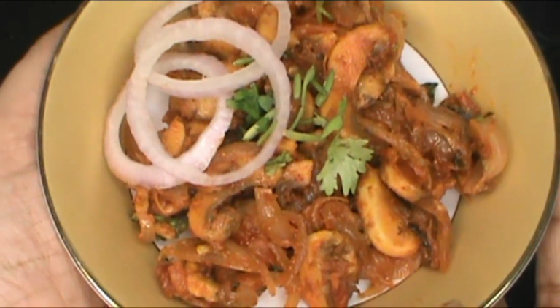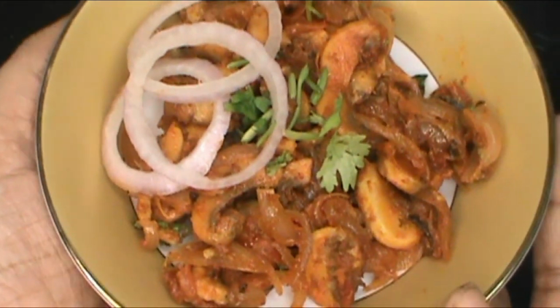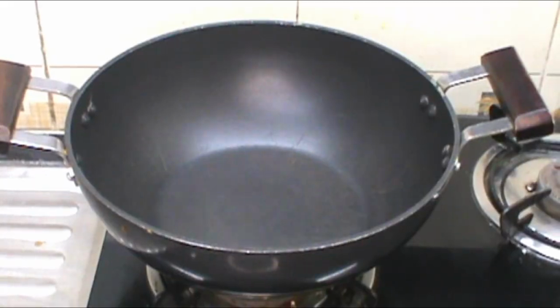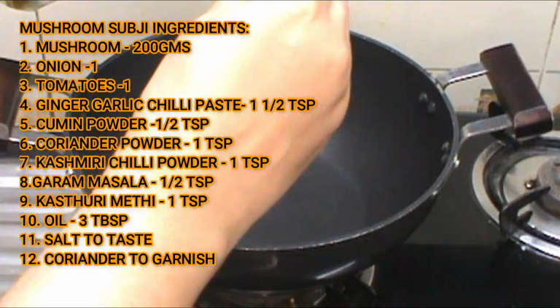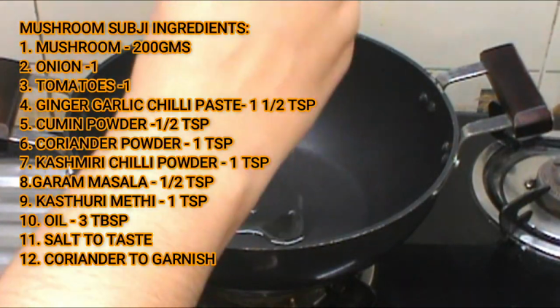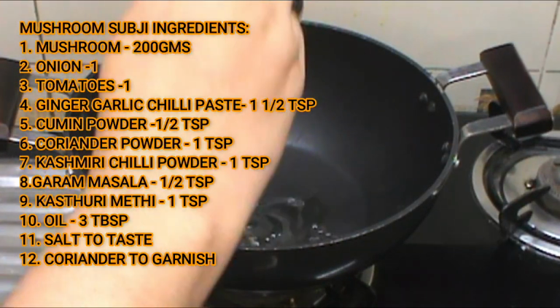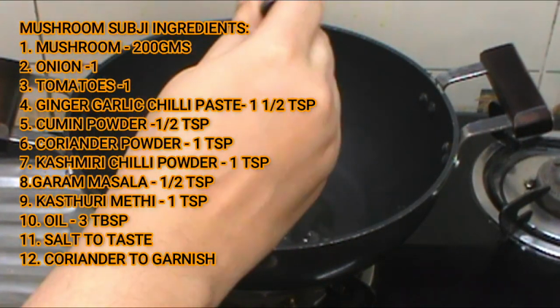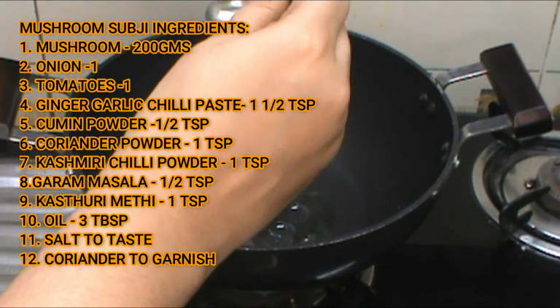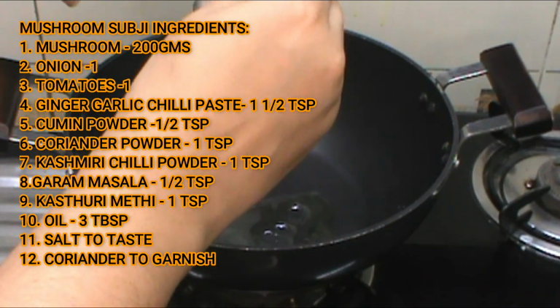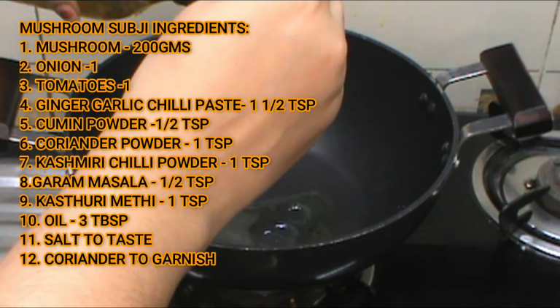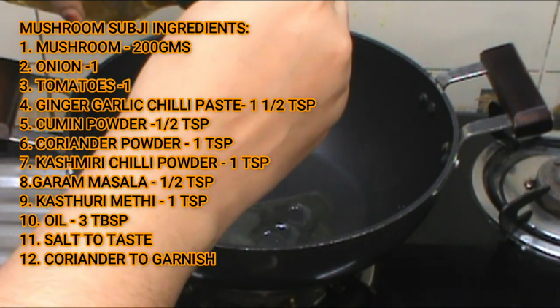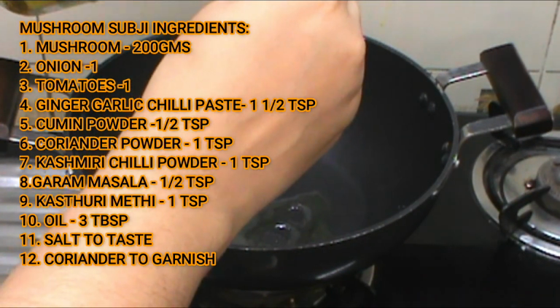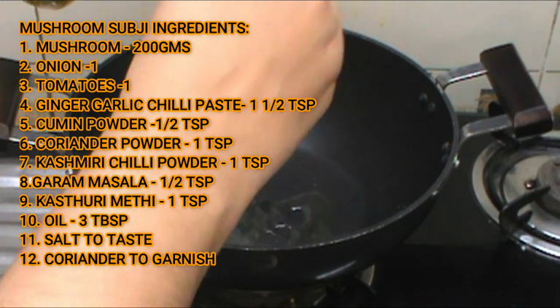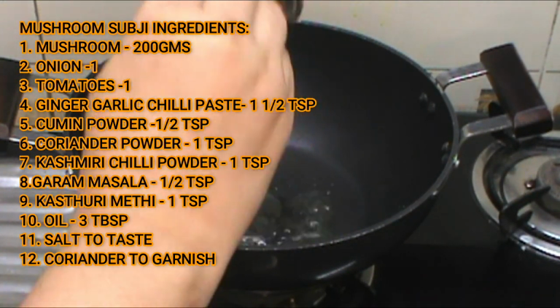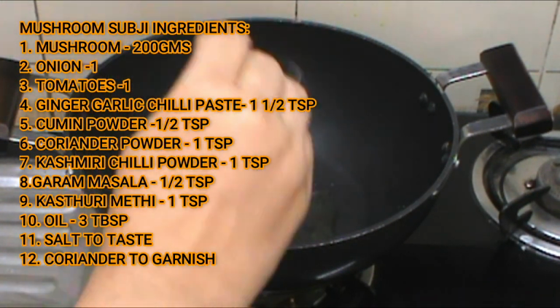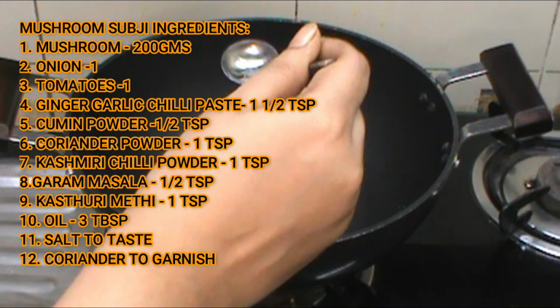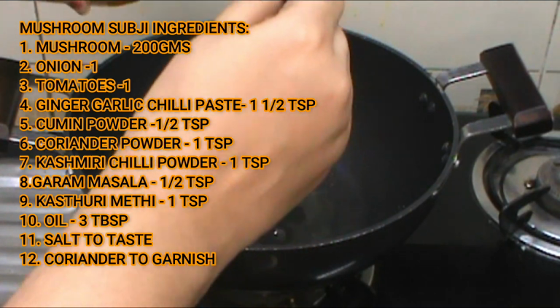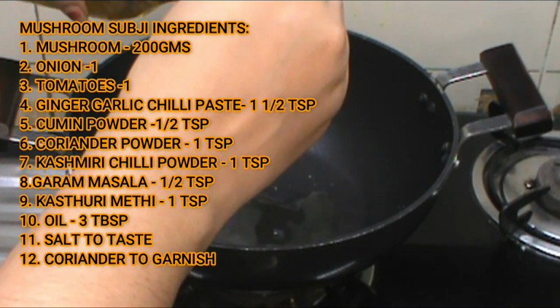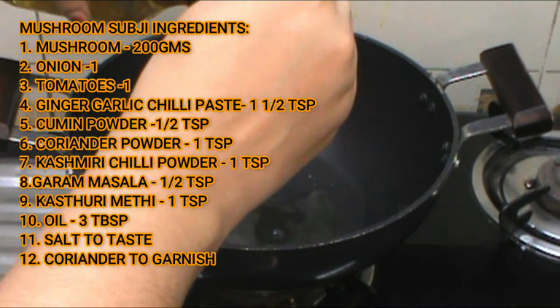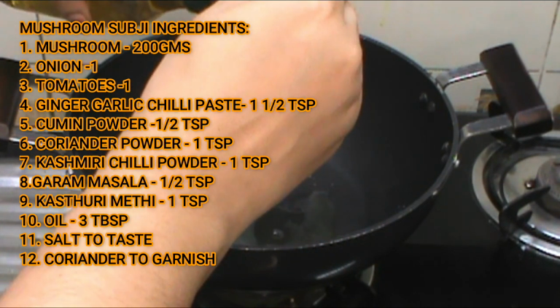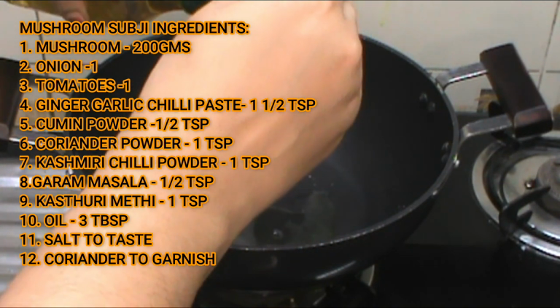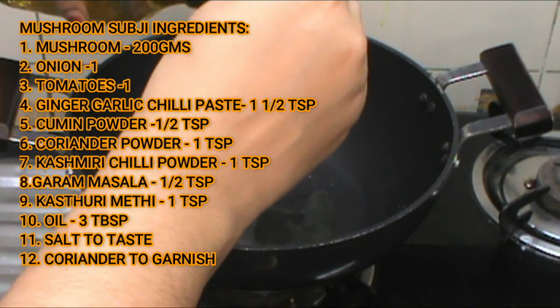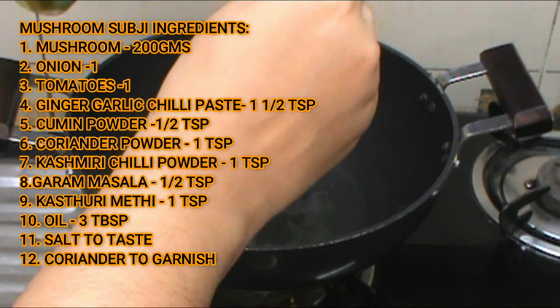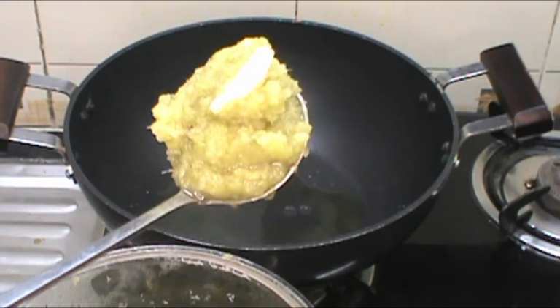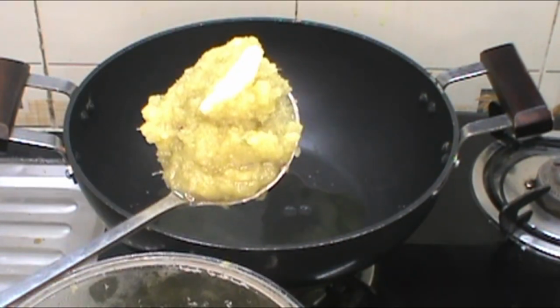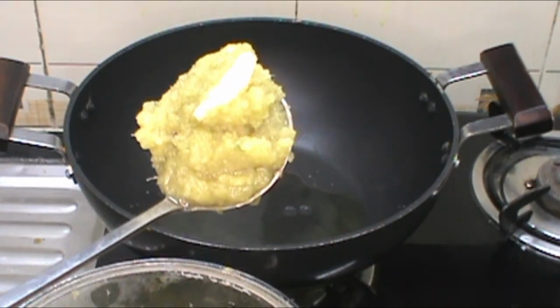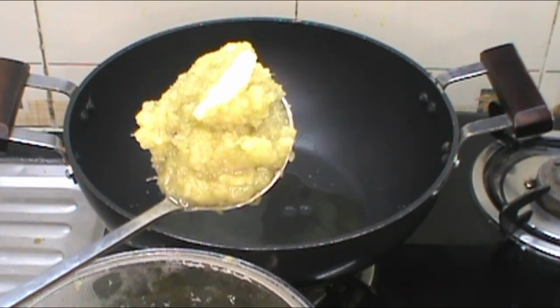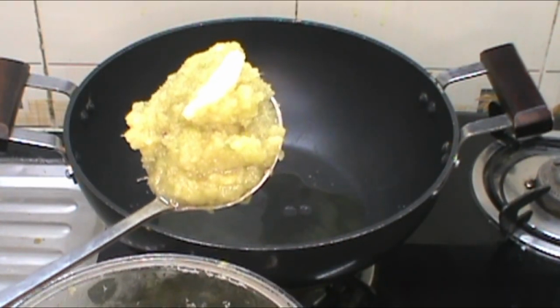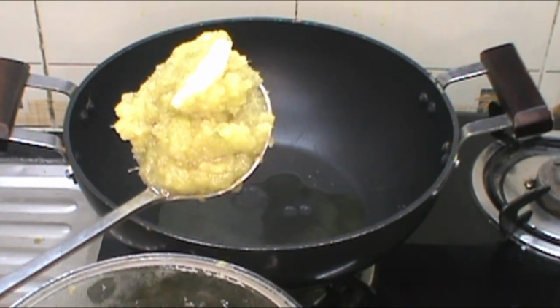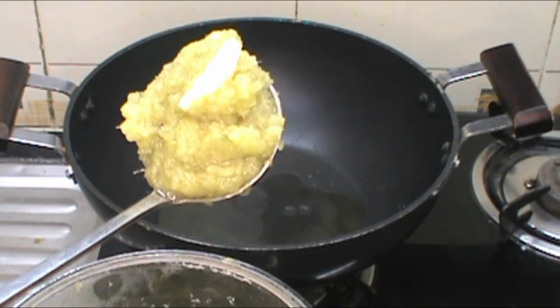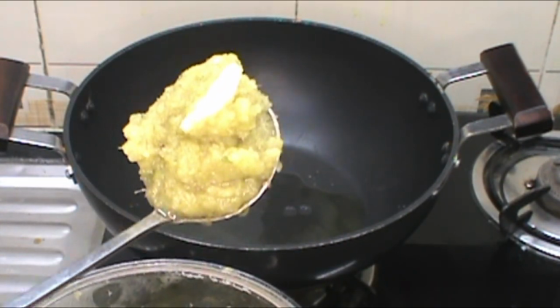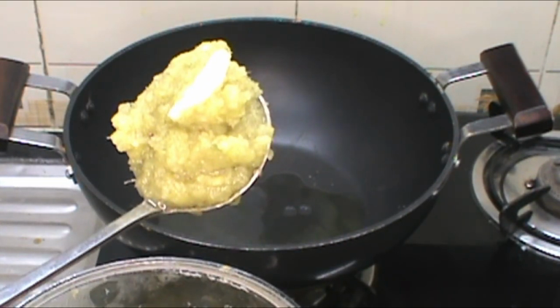In a nonstick pan, add 3 teaspoons of oil. Add 1 teaspoon of the next ingredient, then 1 teaspoon in step 2.